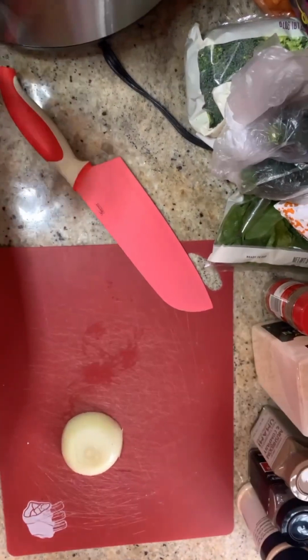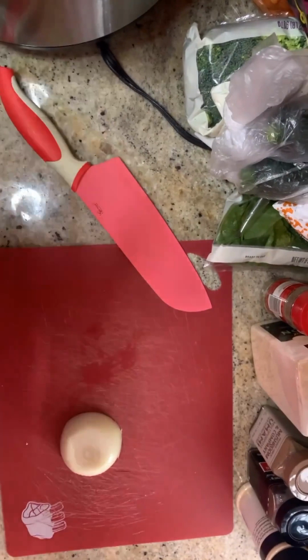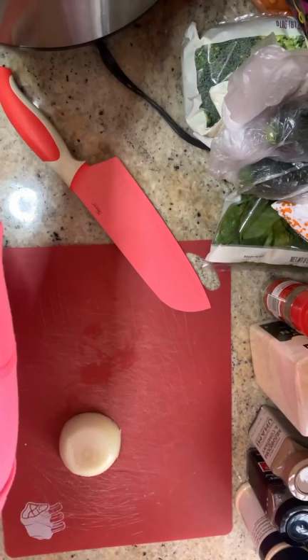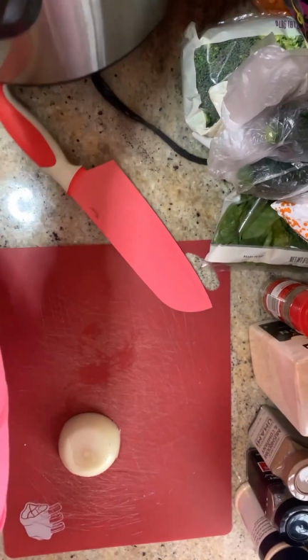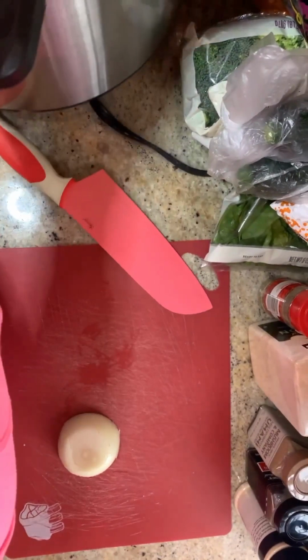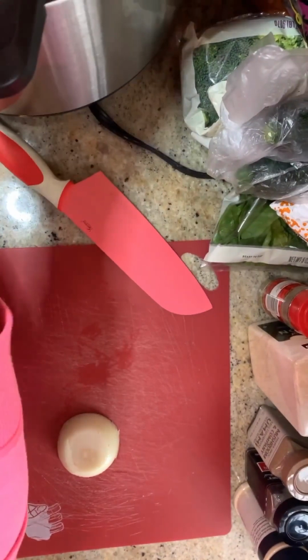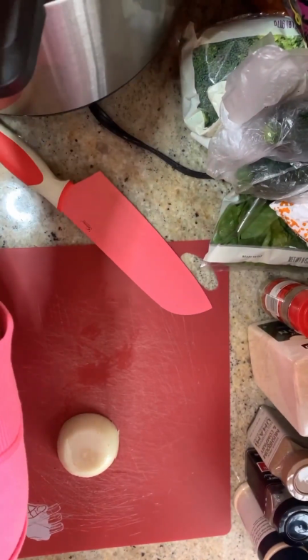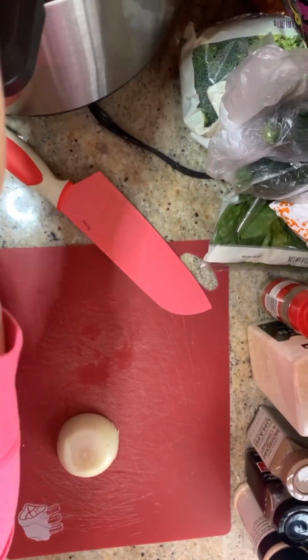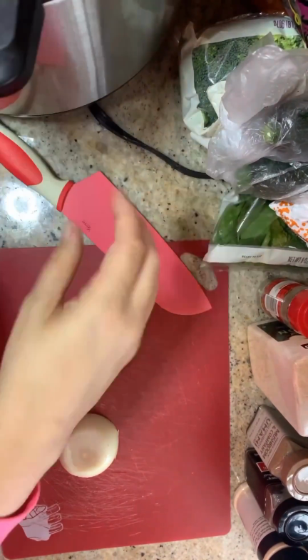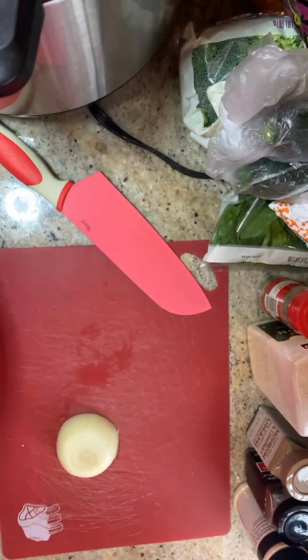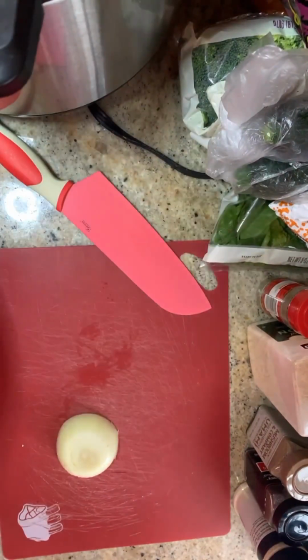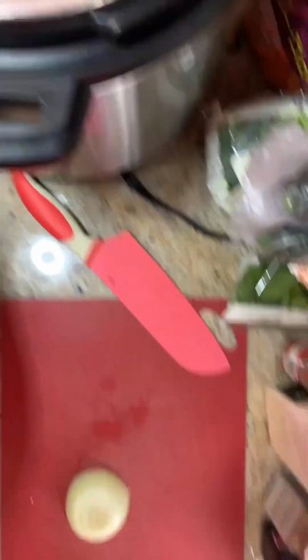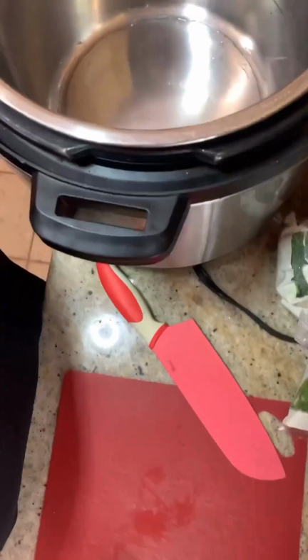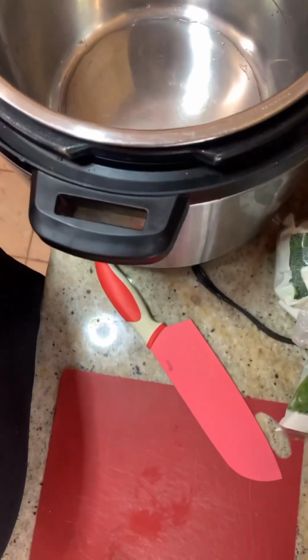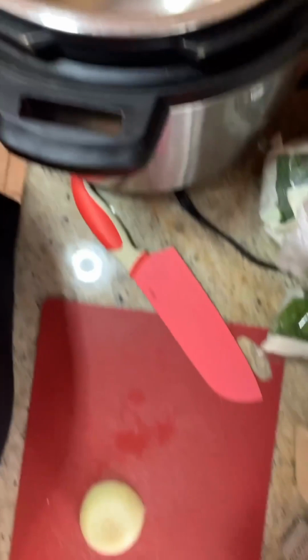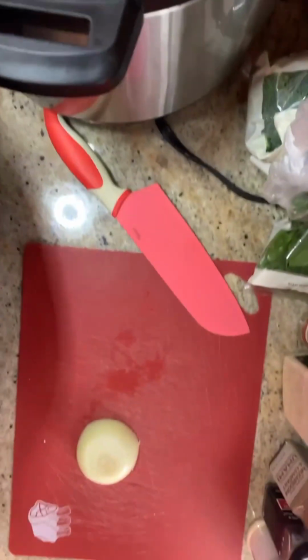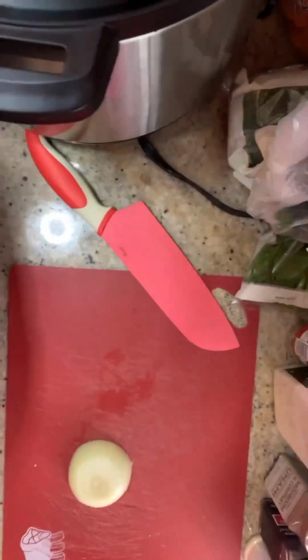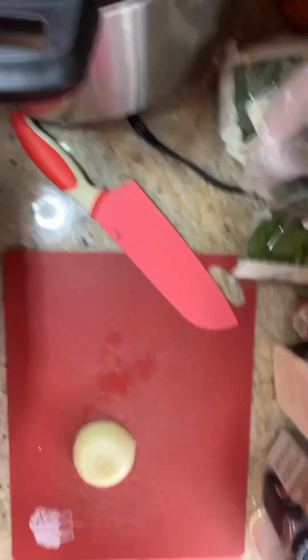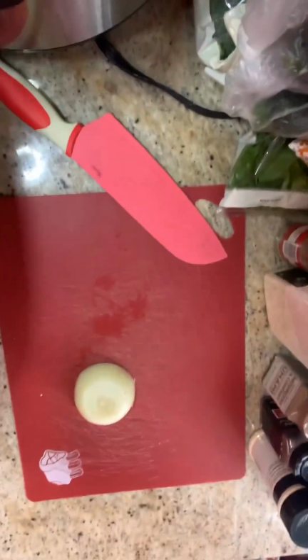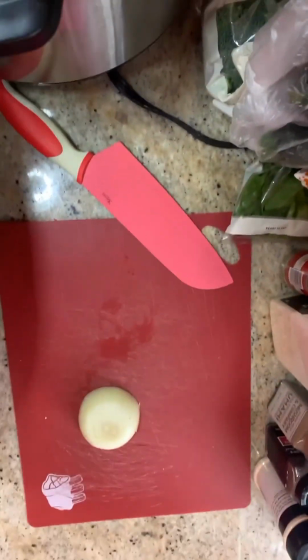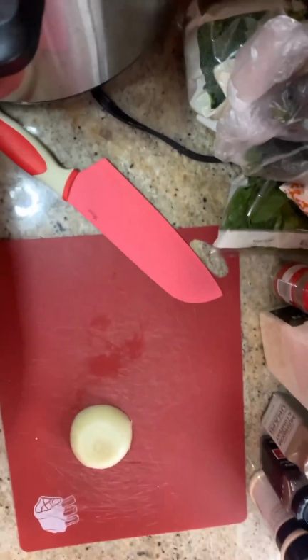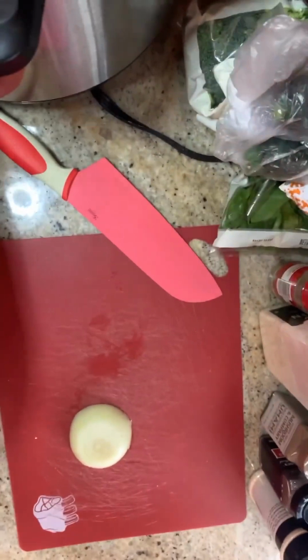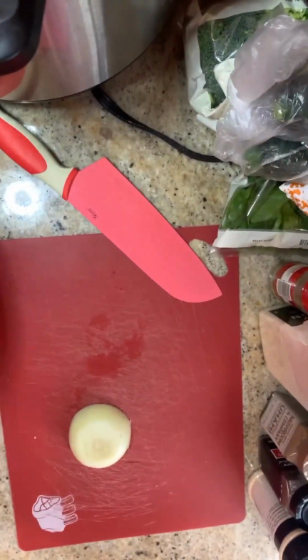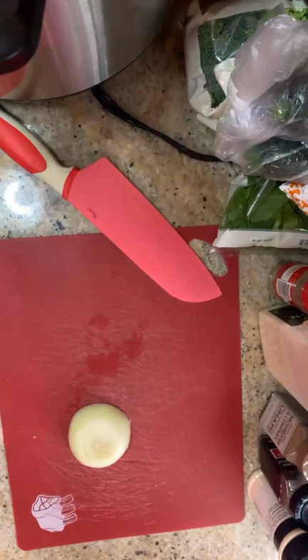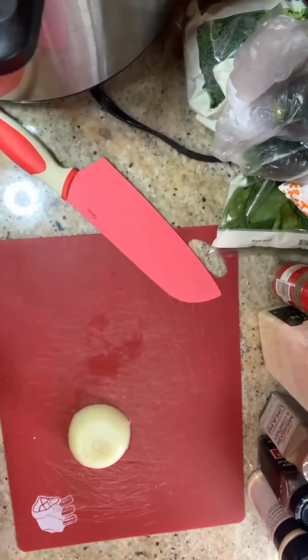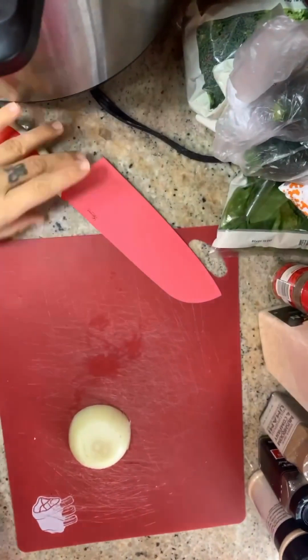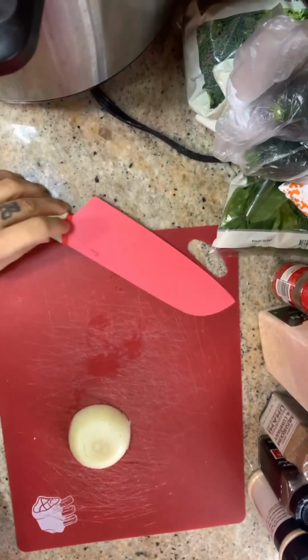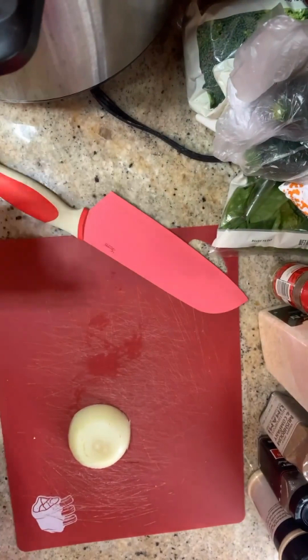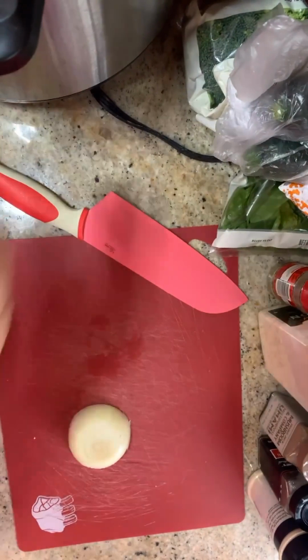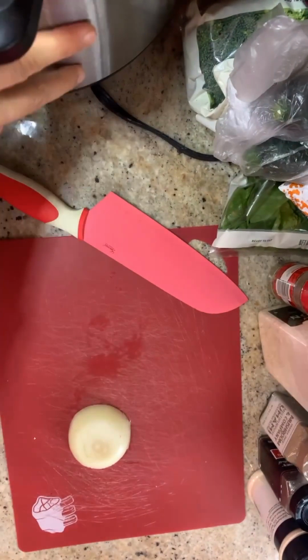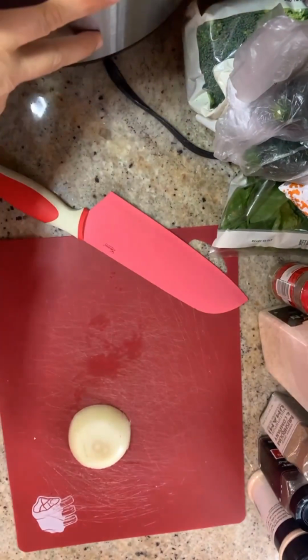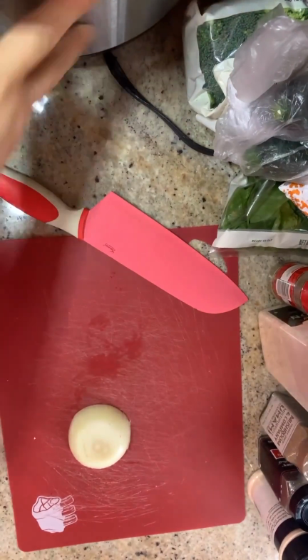I'm going to be making mine in the Instant Pot today, but you can use a pot on the stove, an Instant Pot, a slow cooker, whatever you have. The longer it cooks, the better.